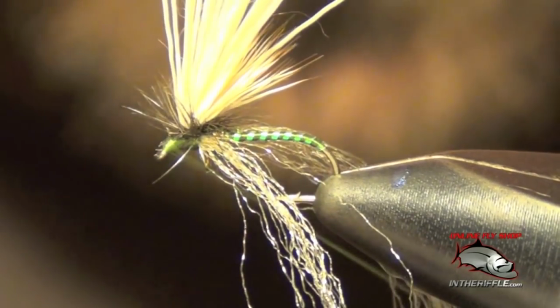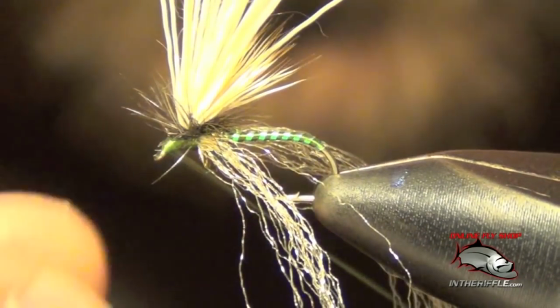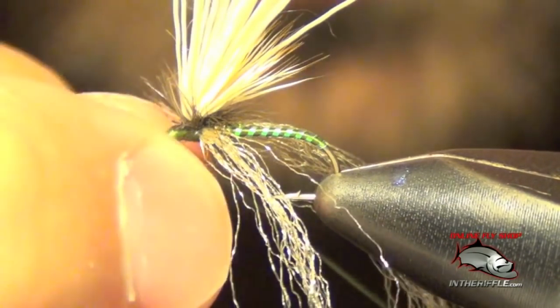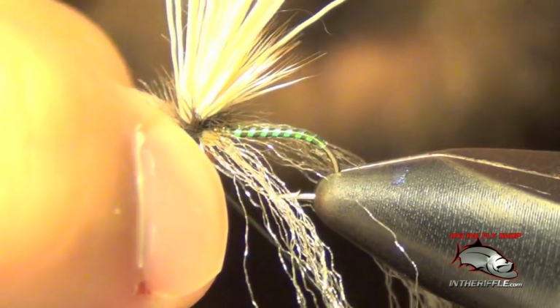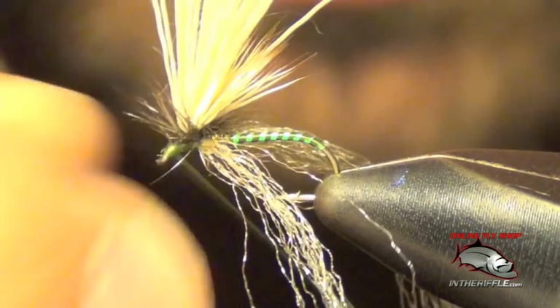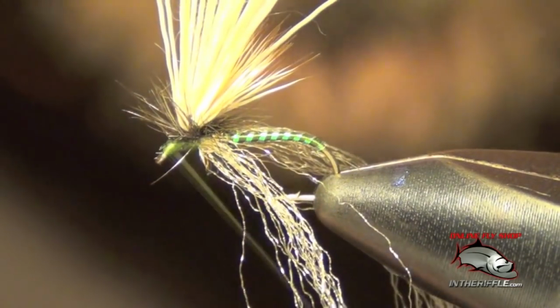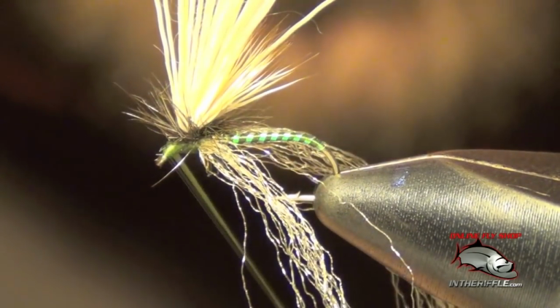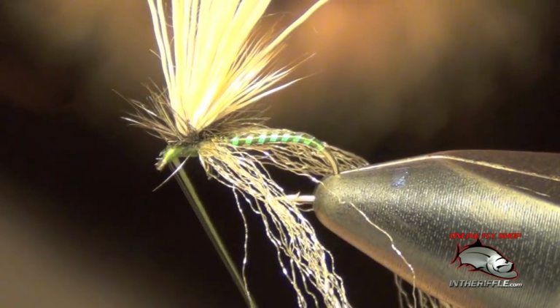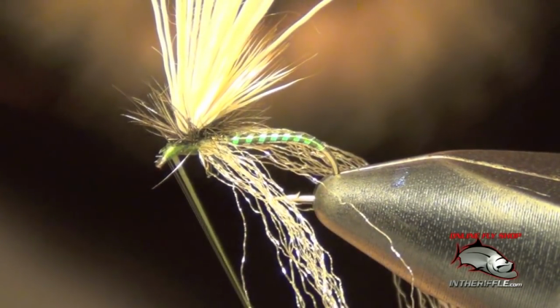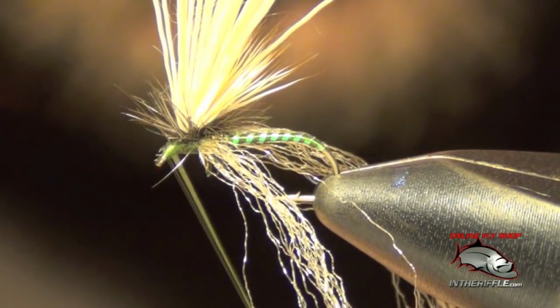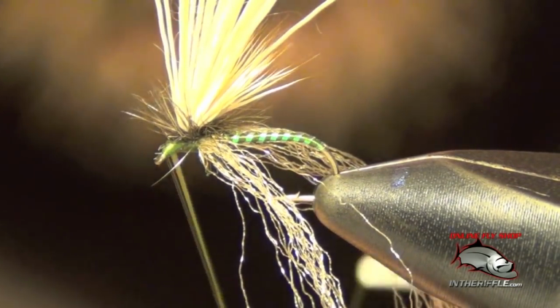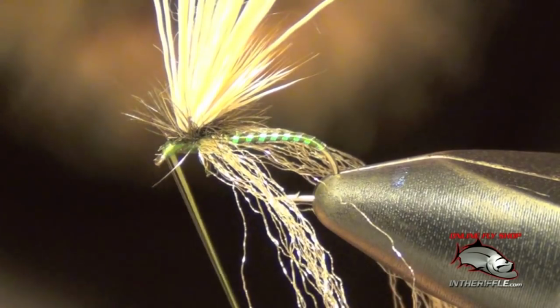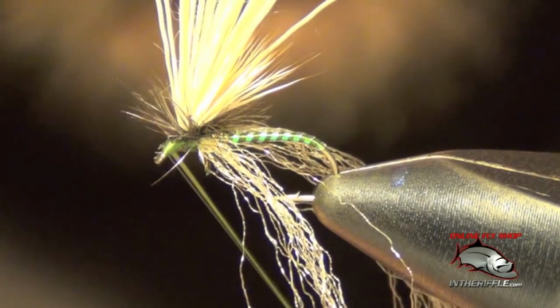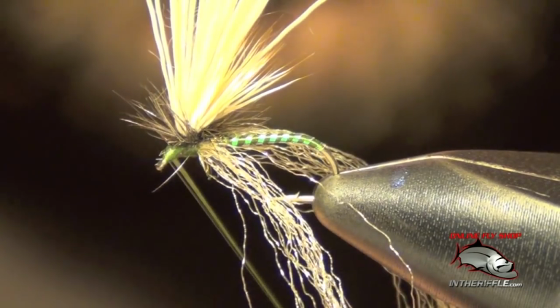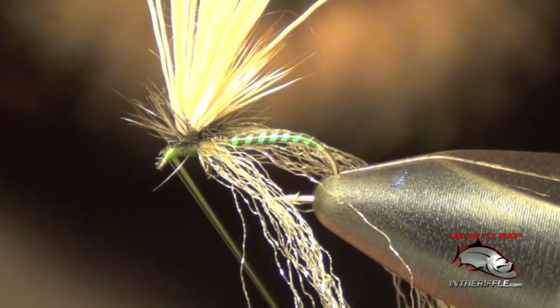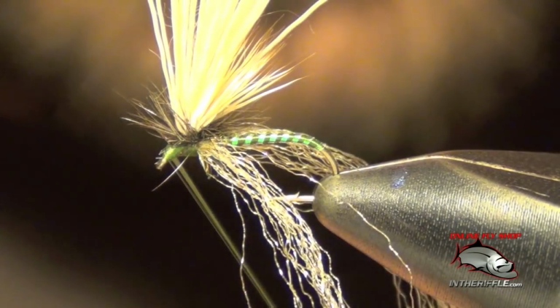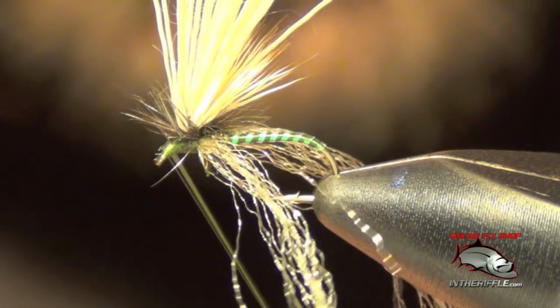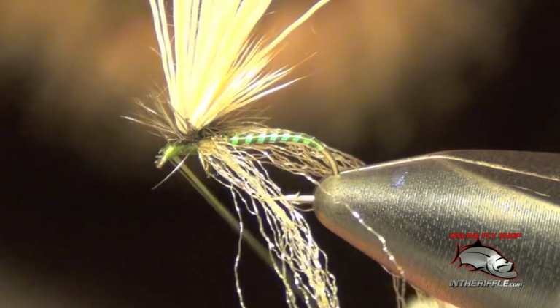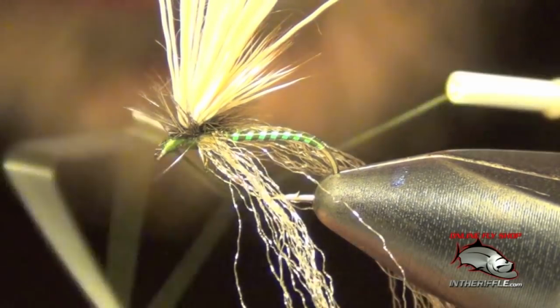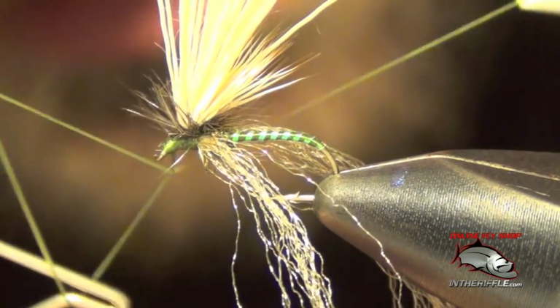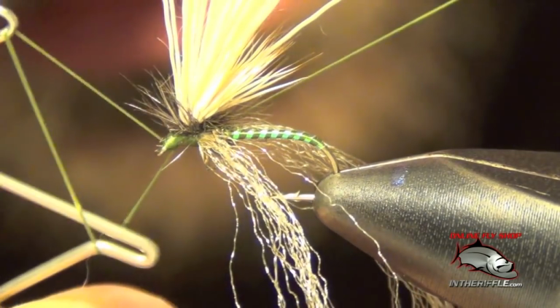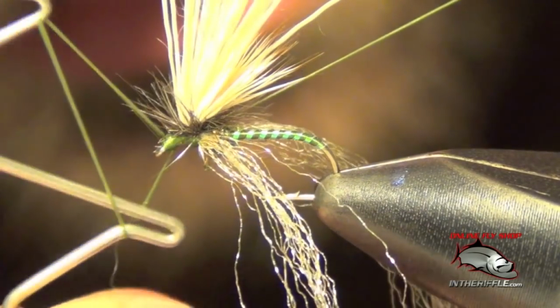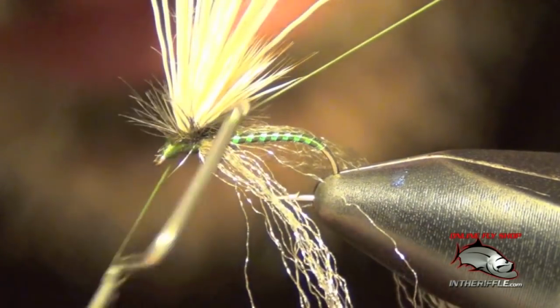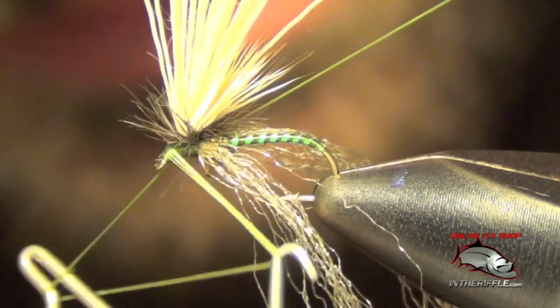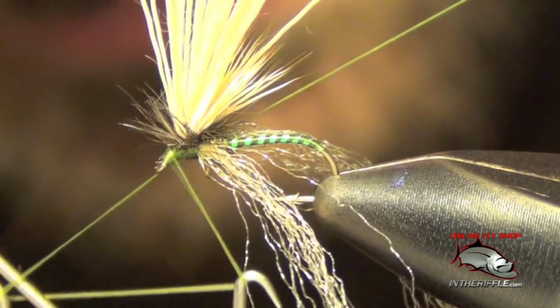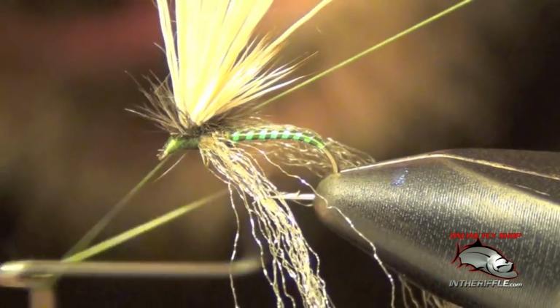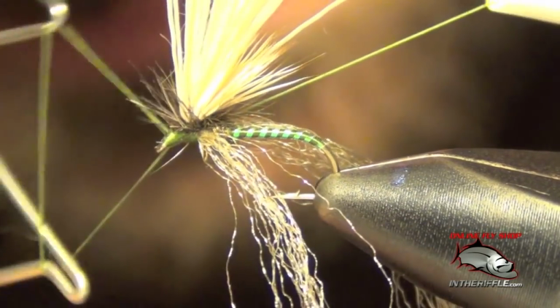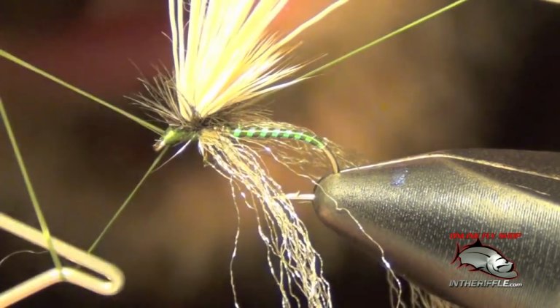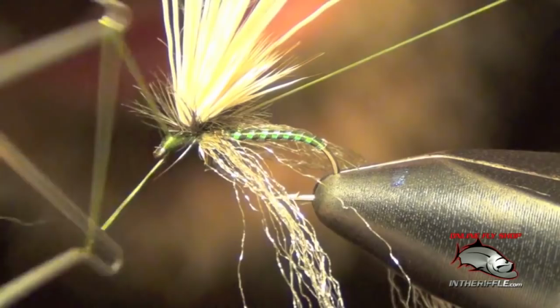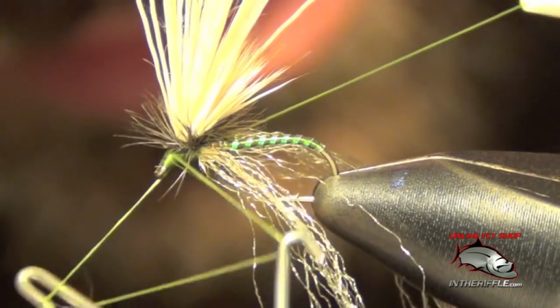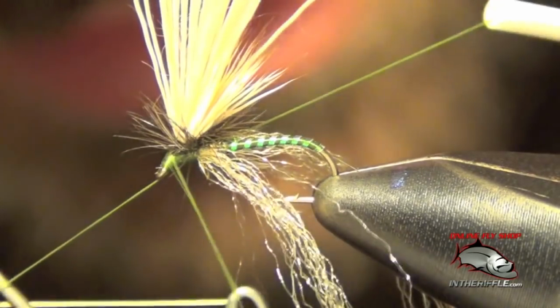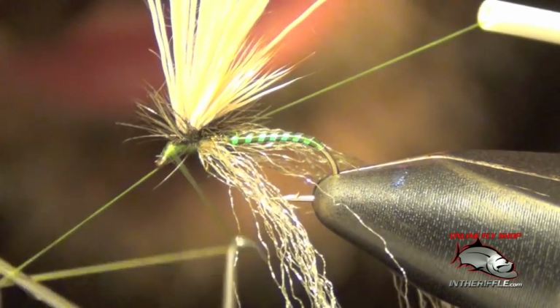Now we're ready to whip finish for the last time, trying to get under all those hackles.